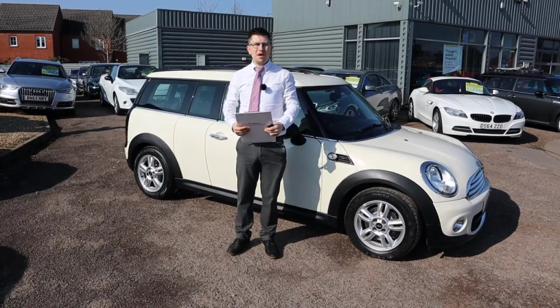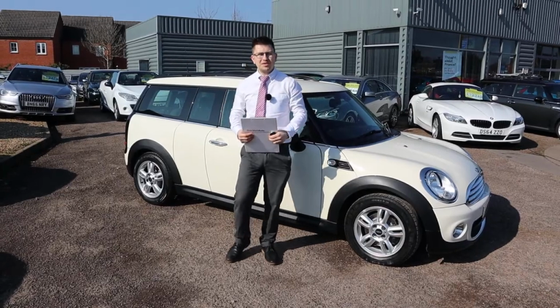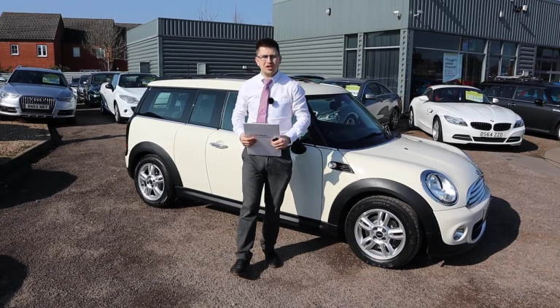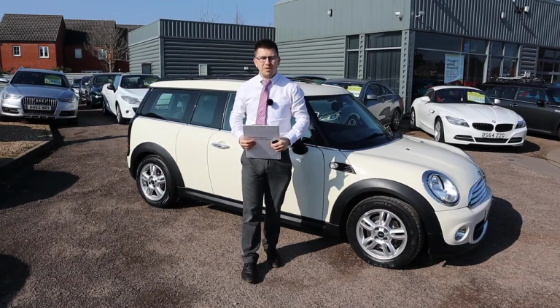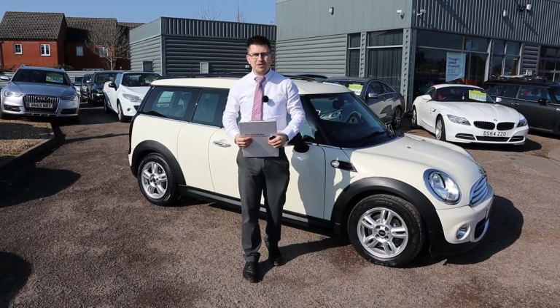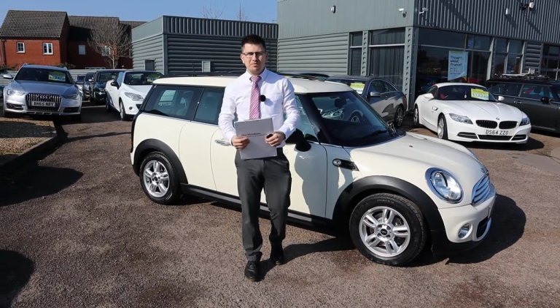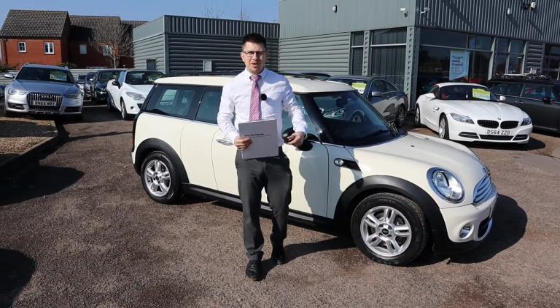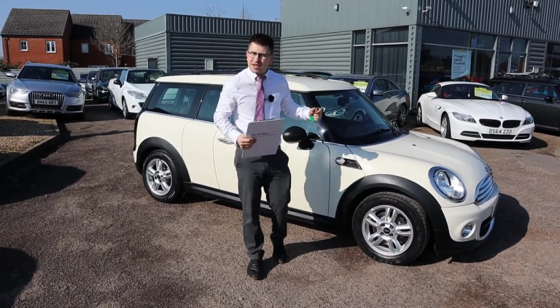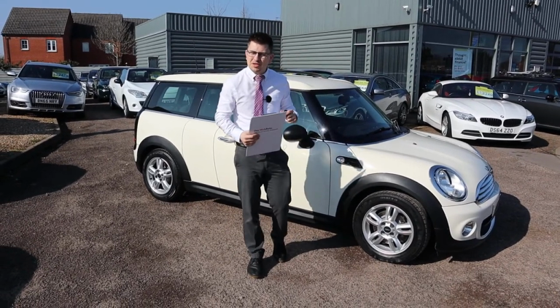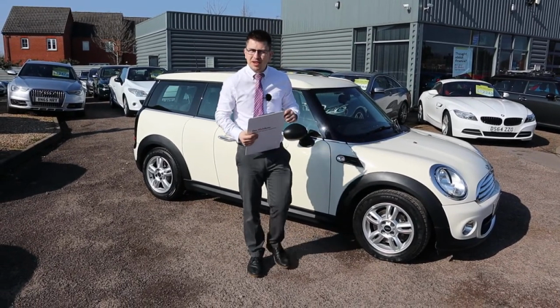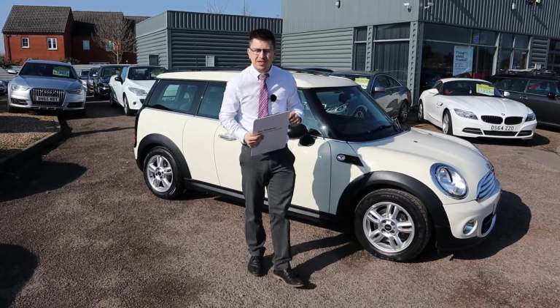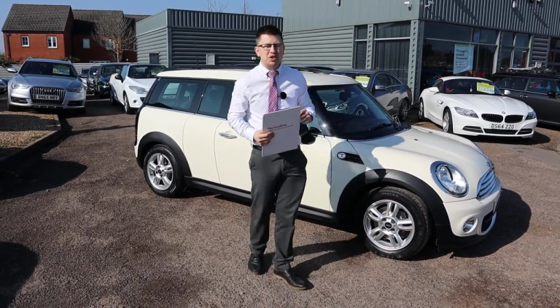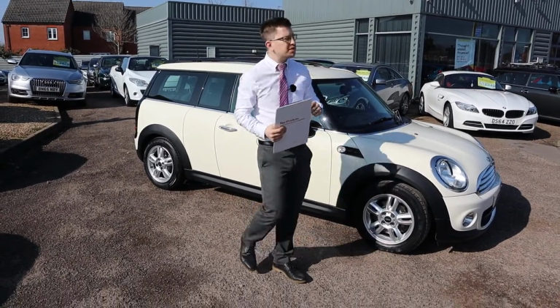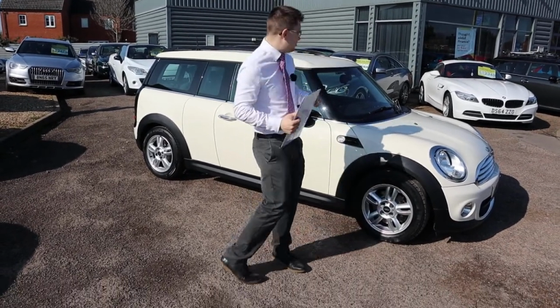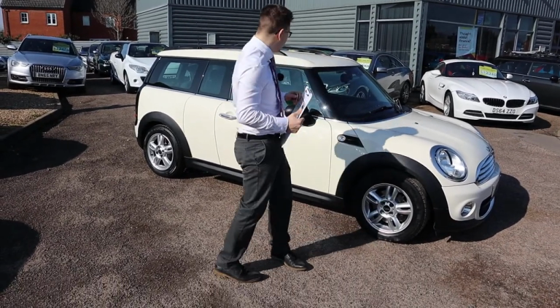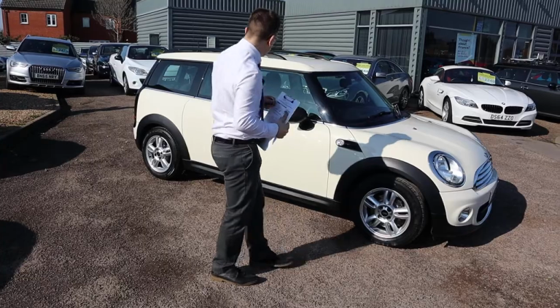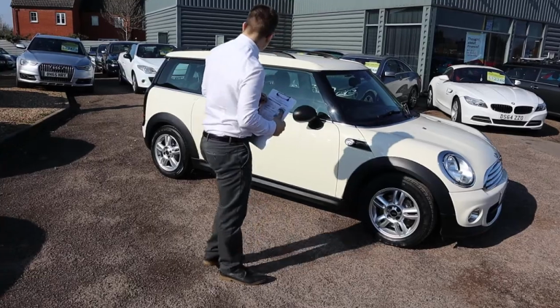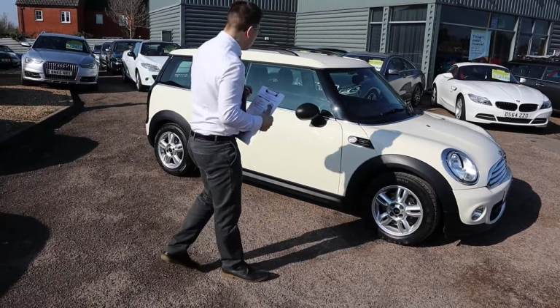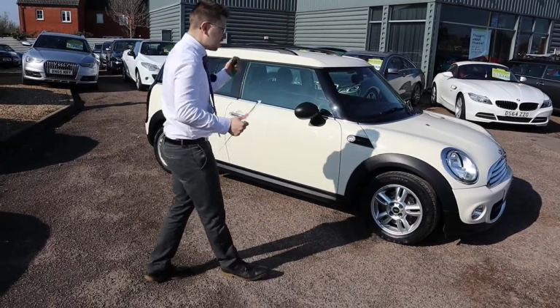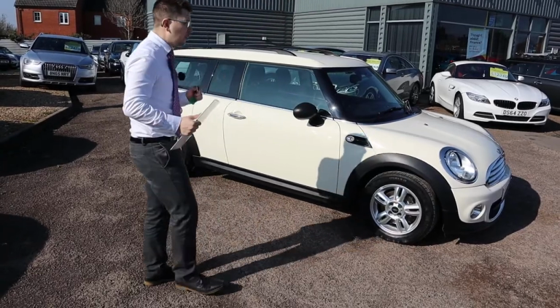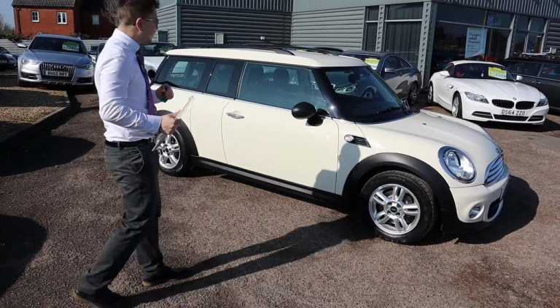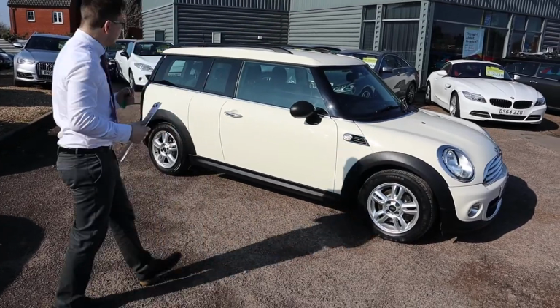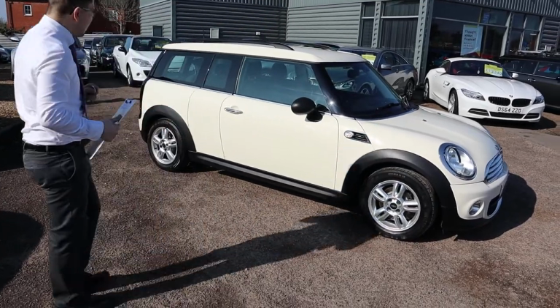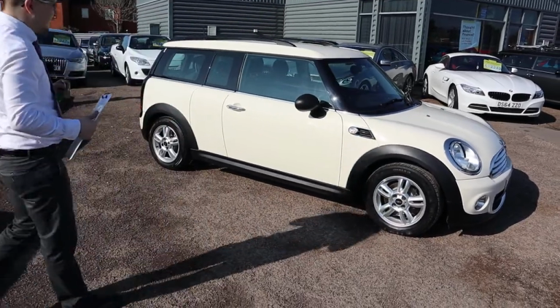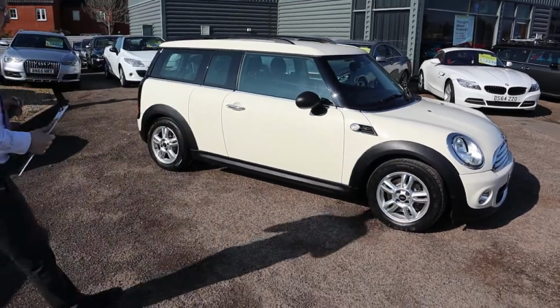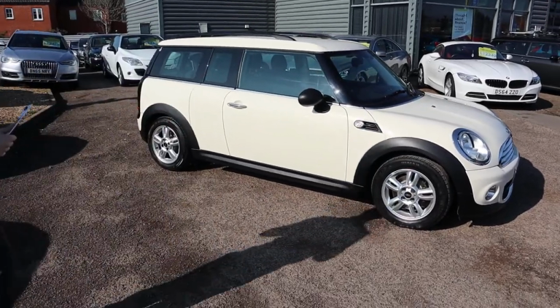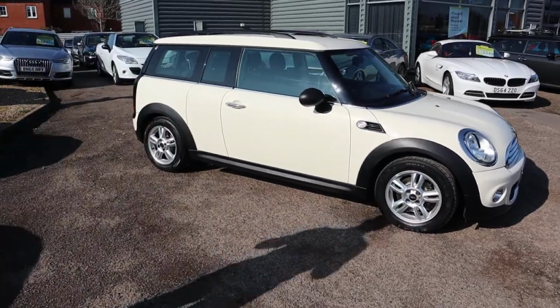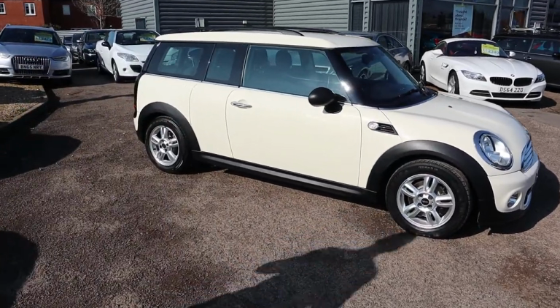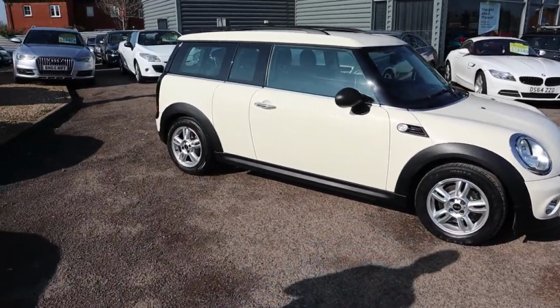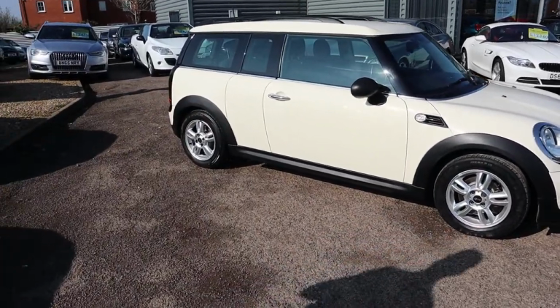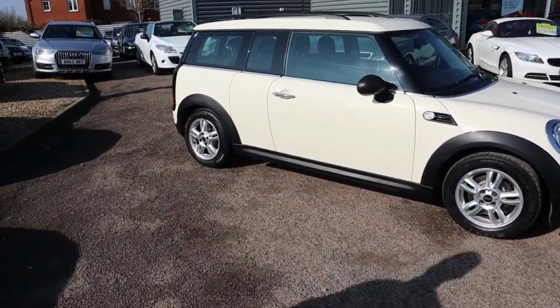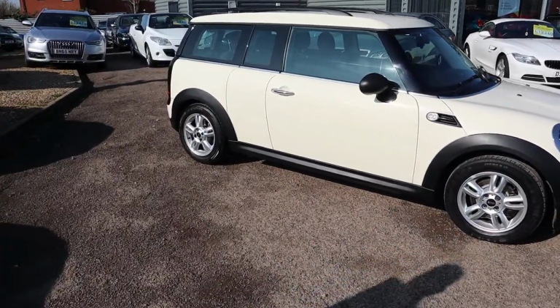Welcome to Country Car, my name's Tom. Brand new to stock is this beautiful Mini Clubman. I'm going to give you a walk around it today, show you a few of the features and the condition of it.